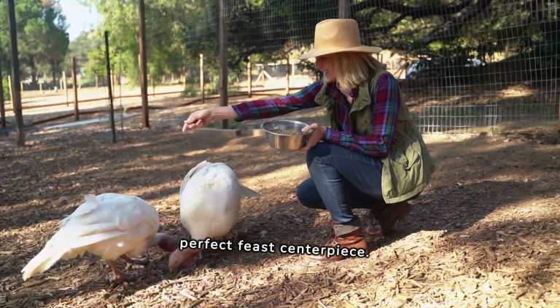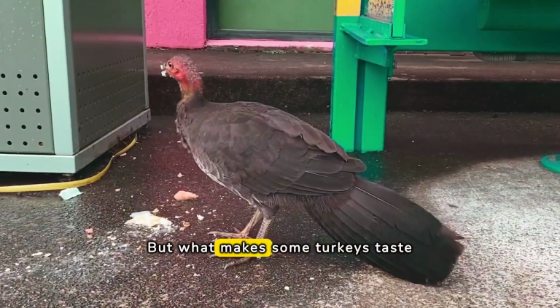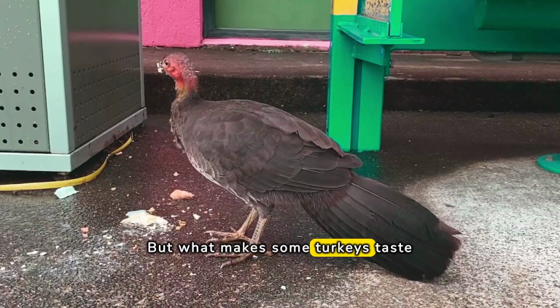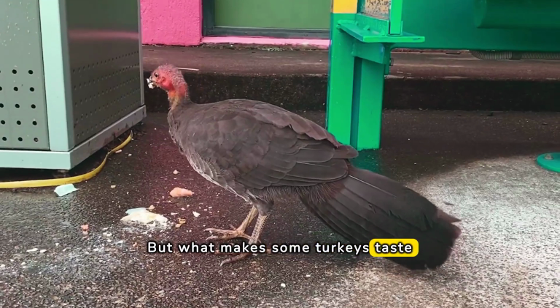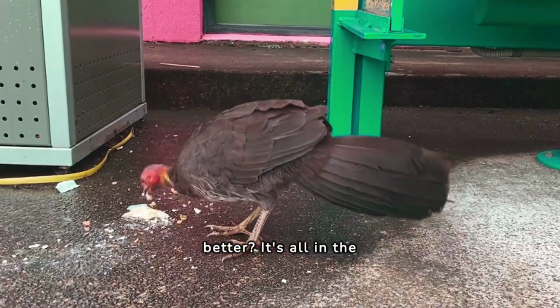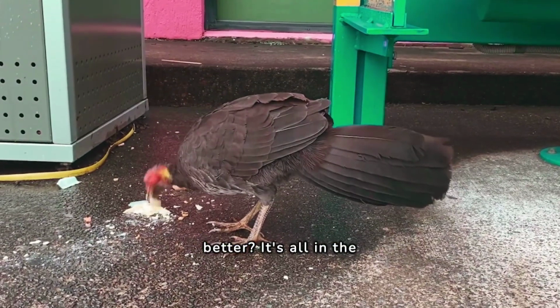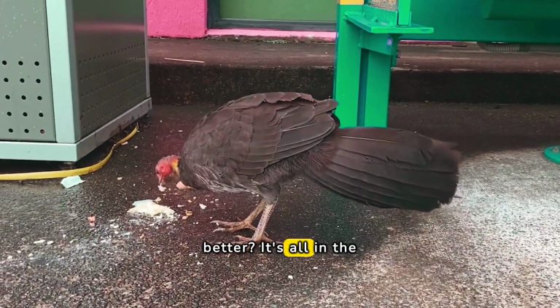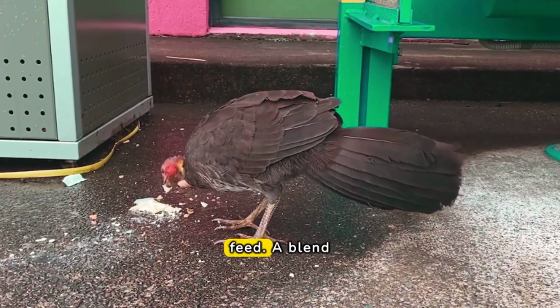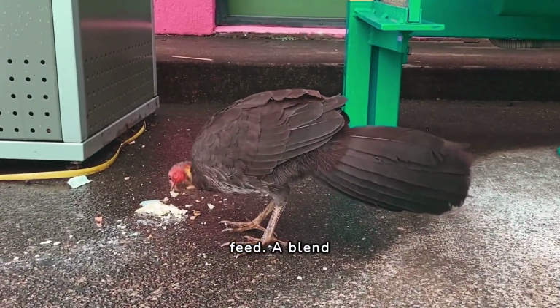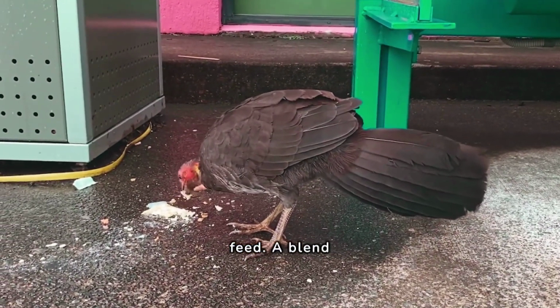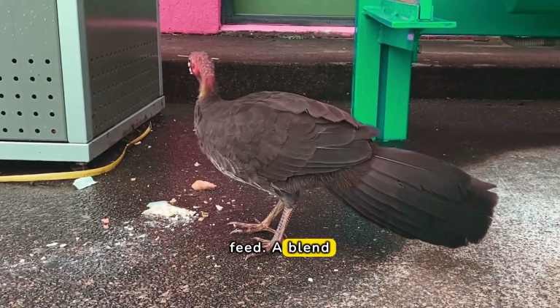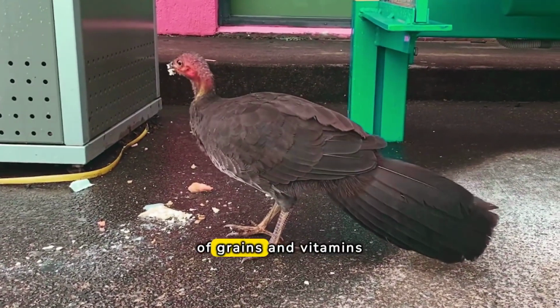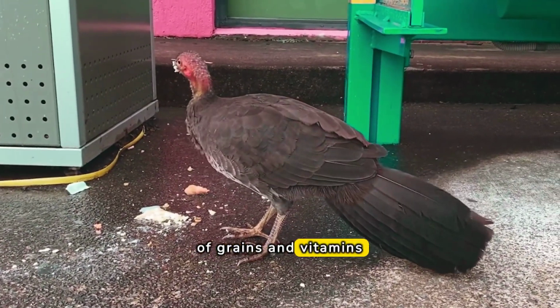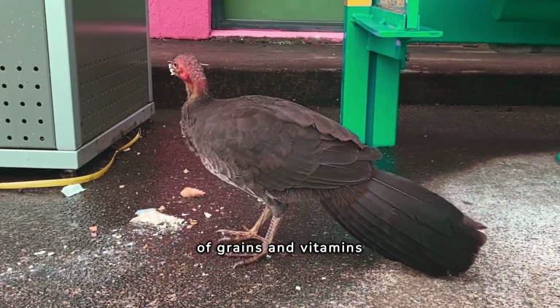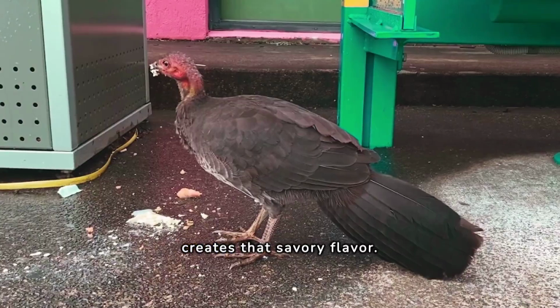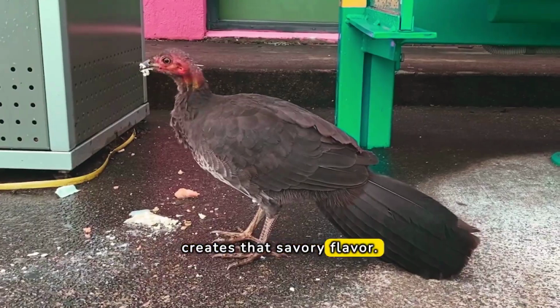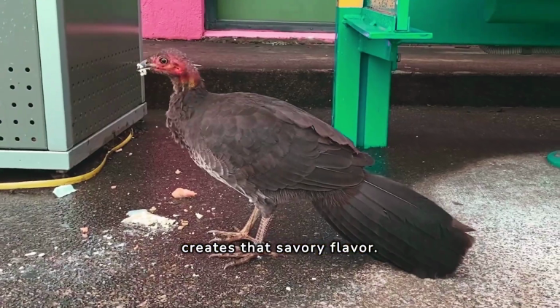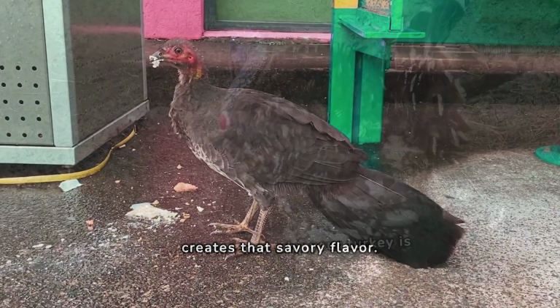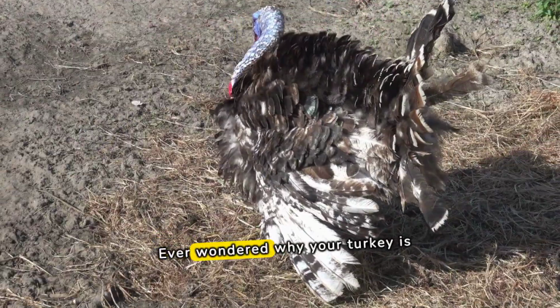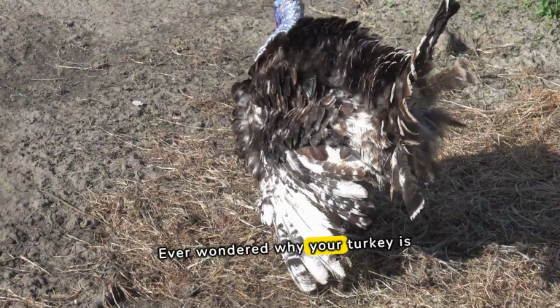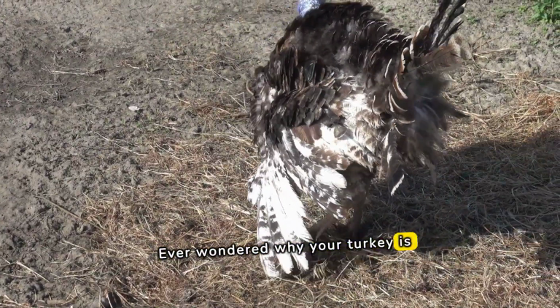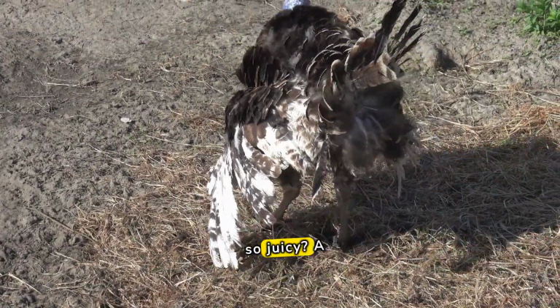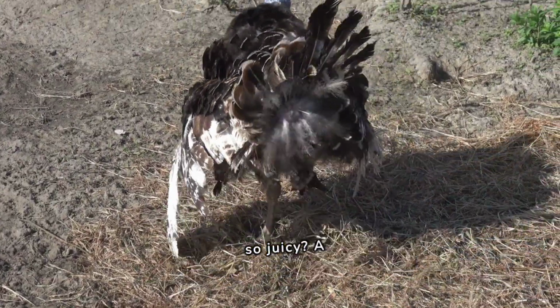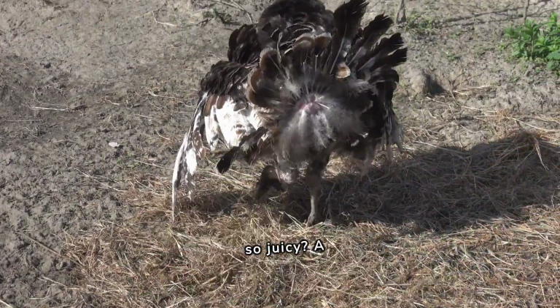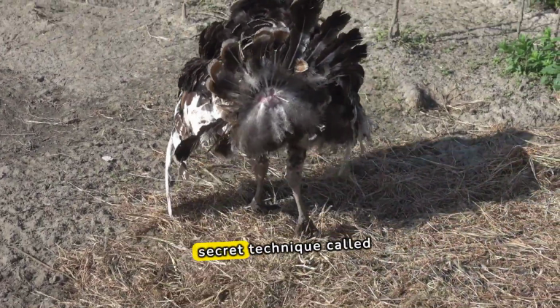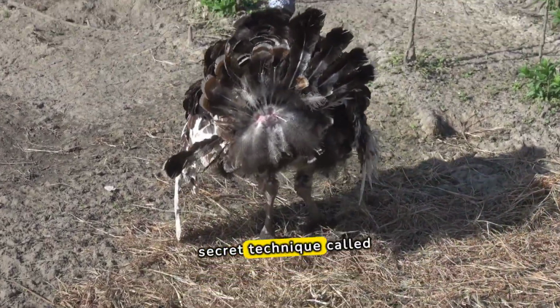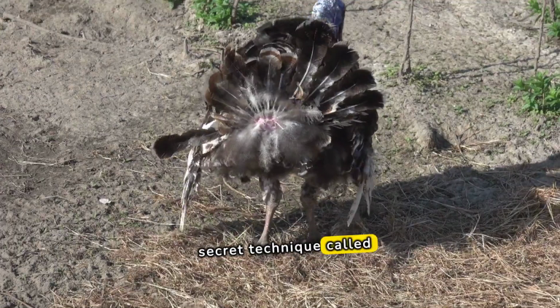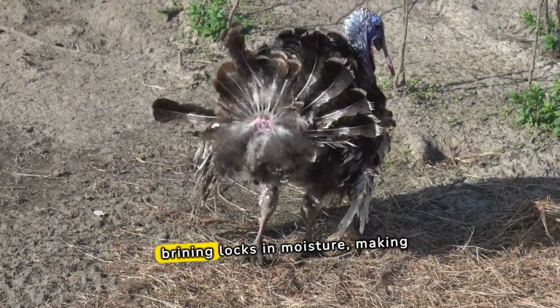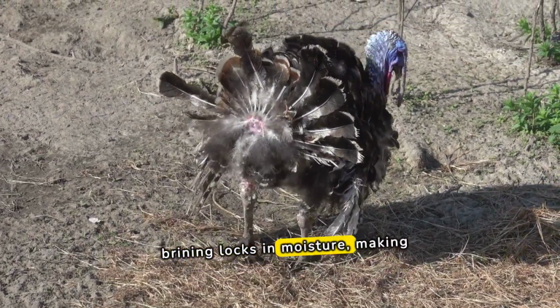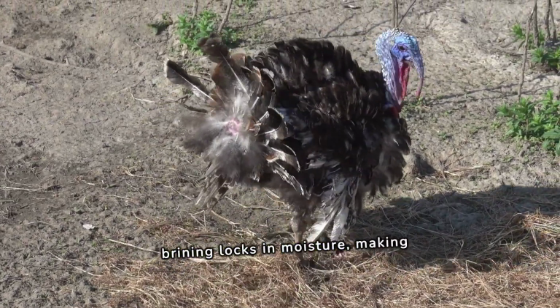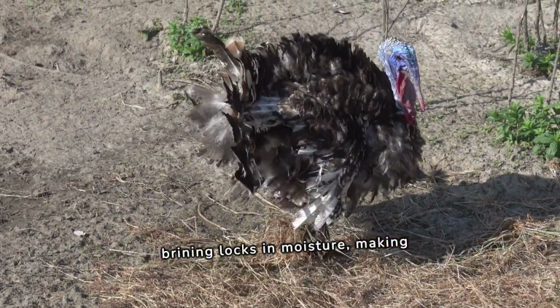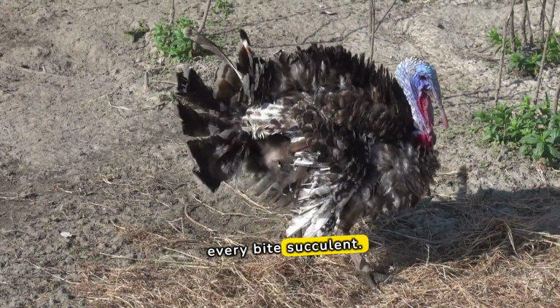But what makes some turkeys taste better? It's all in the feed — a blend of grains and vitamins creates that savory flavor. Ever wondered why your turkey is so juicy? A secret technique called brining locks in moisture, making every bite succulent.